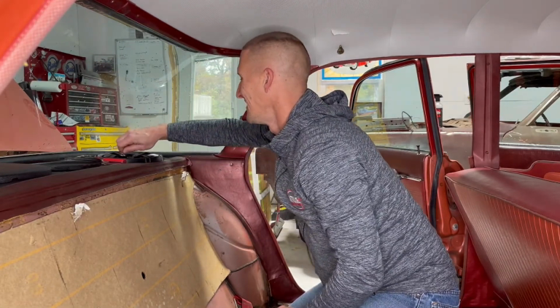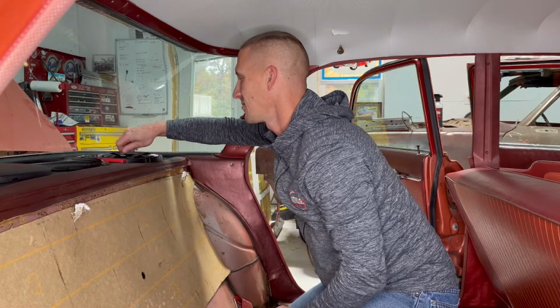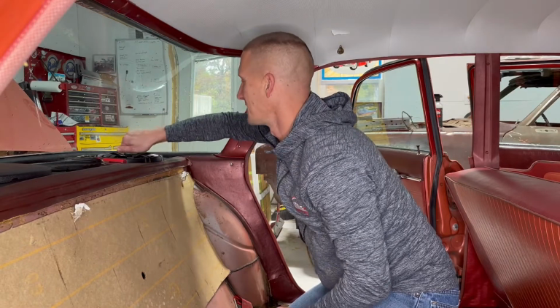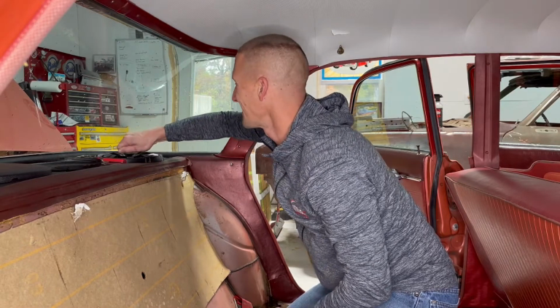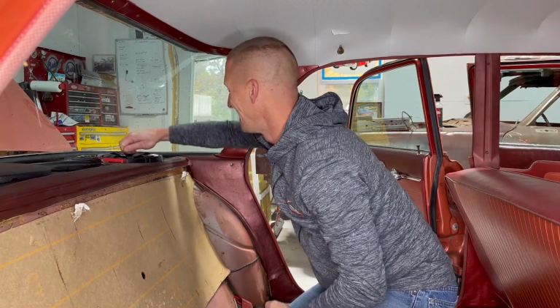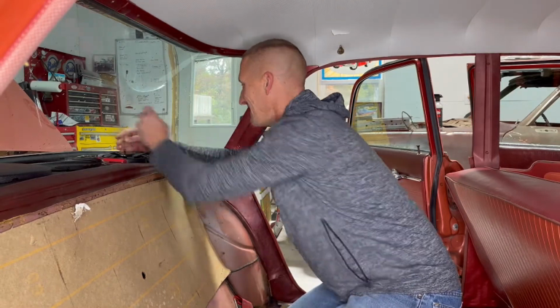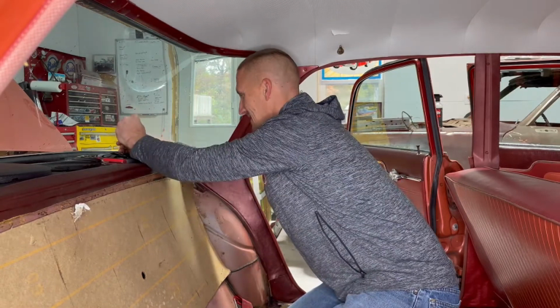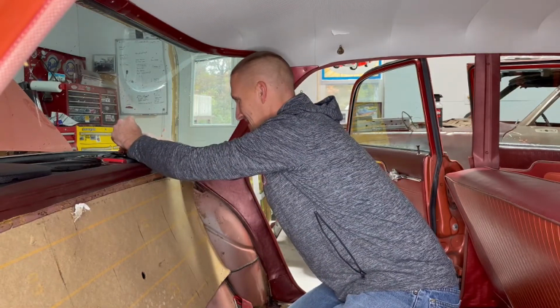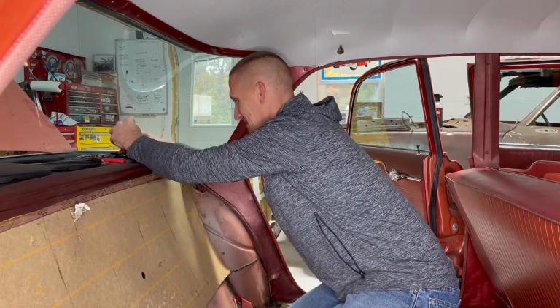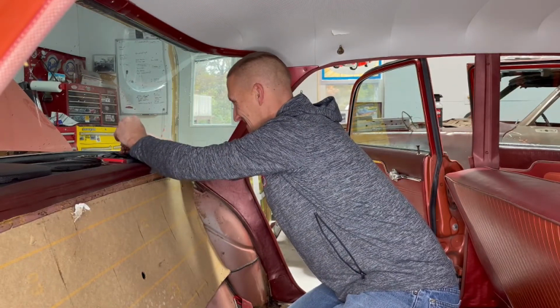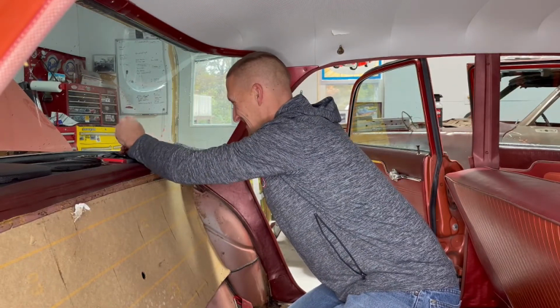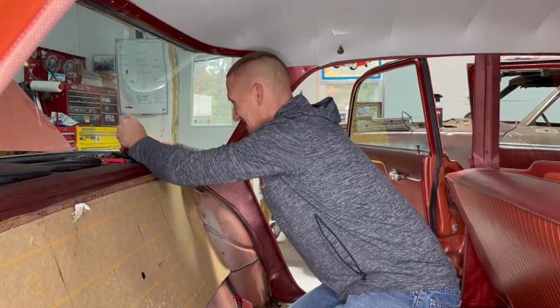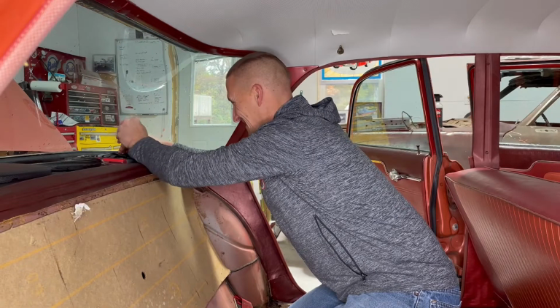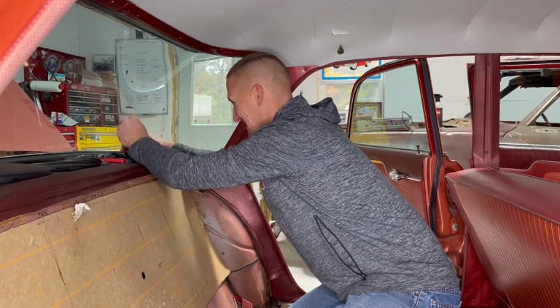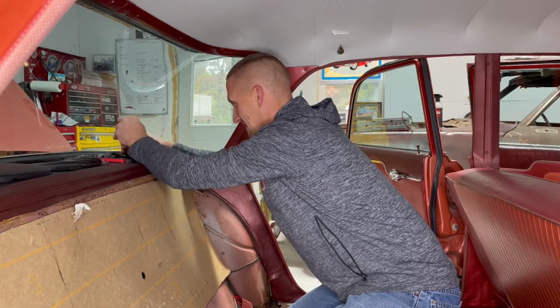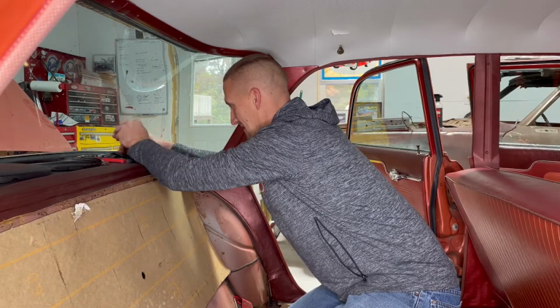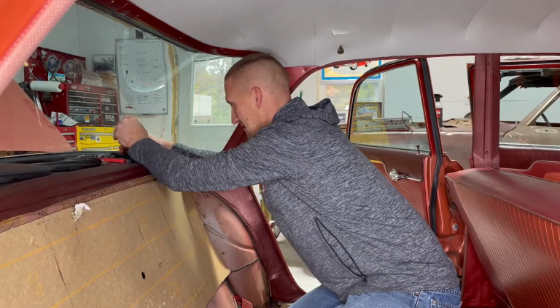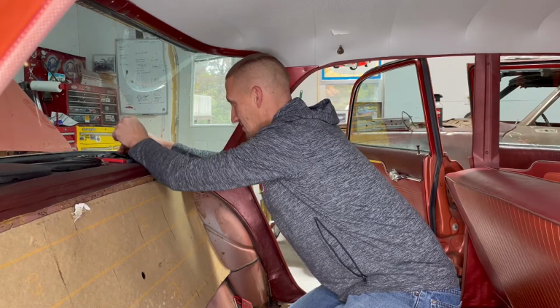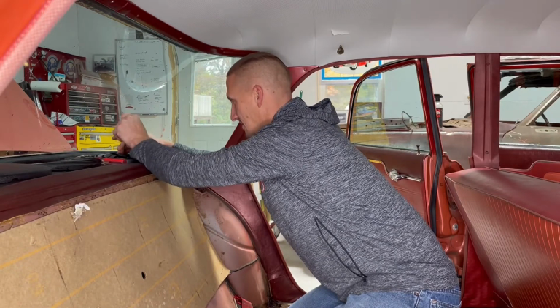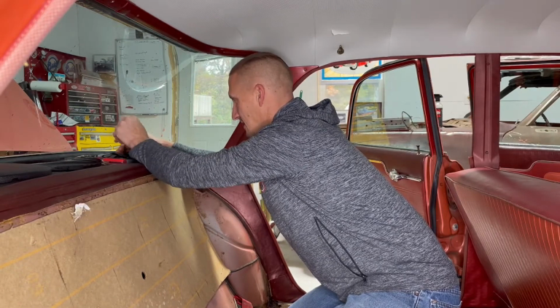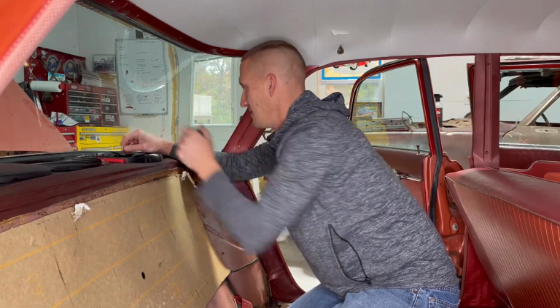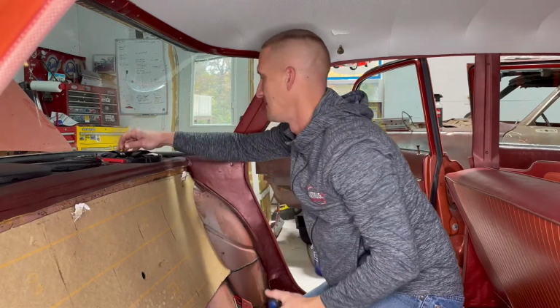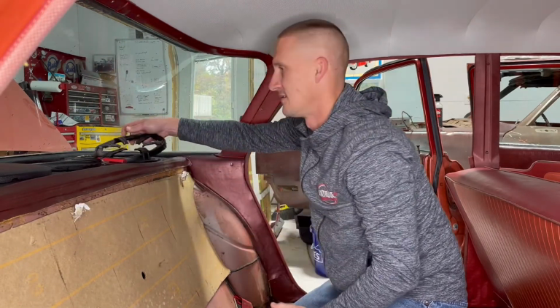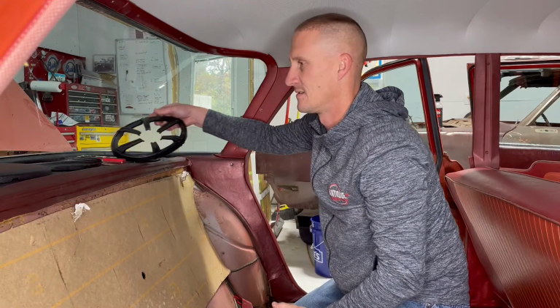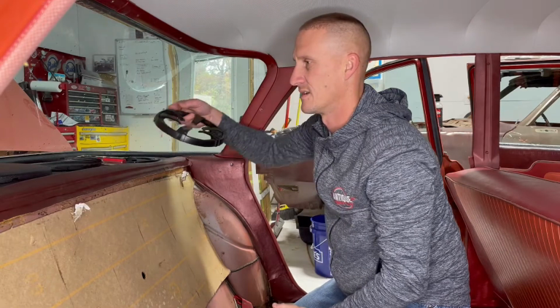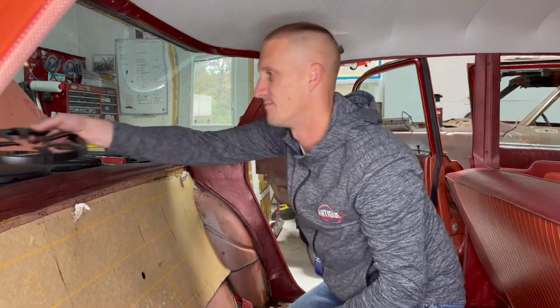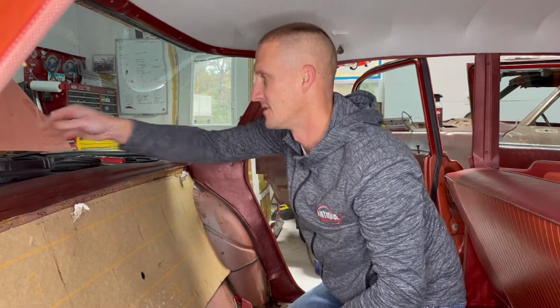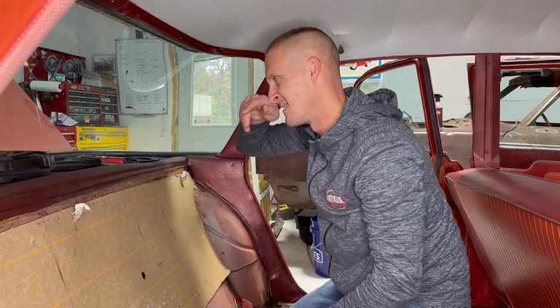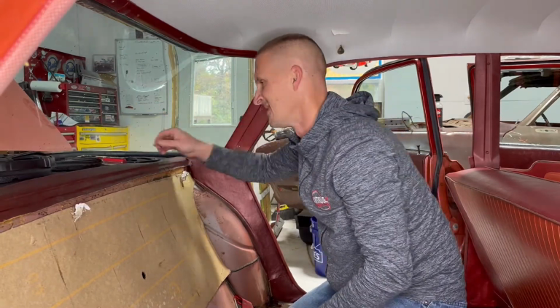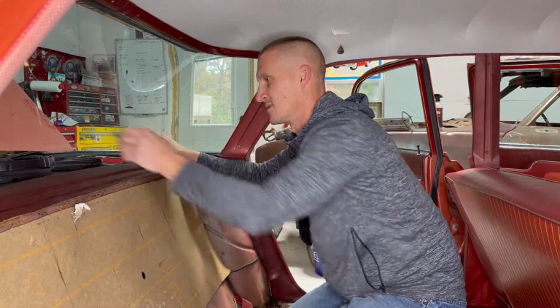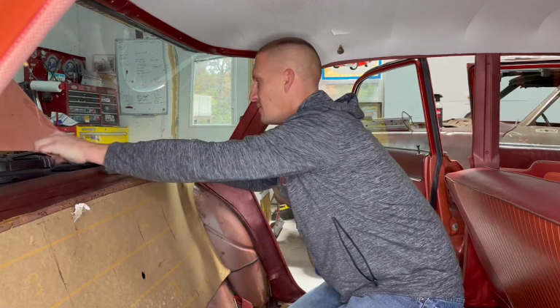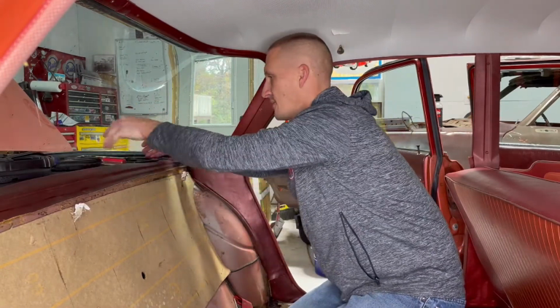These look like nice speakers. I think they're just going to an auxiliary input up front.